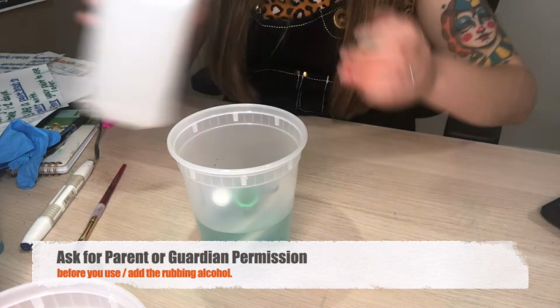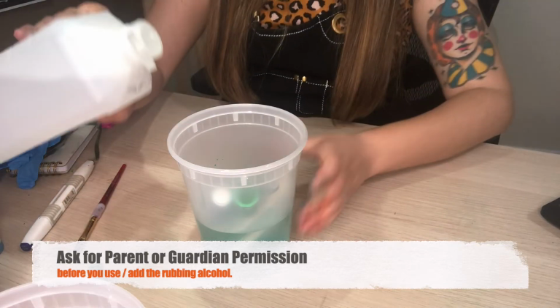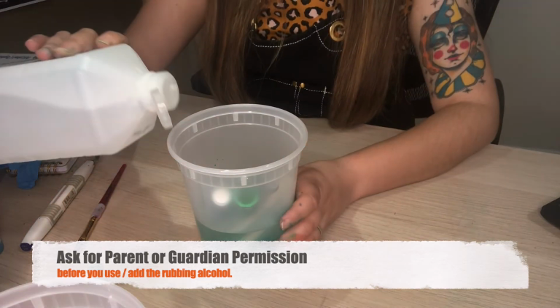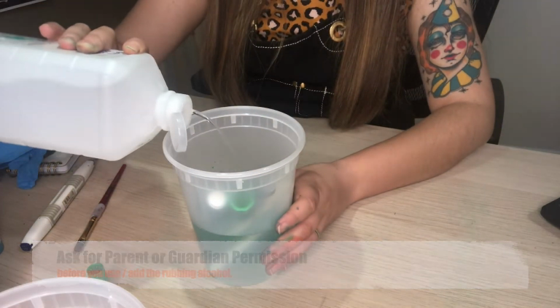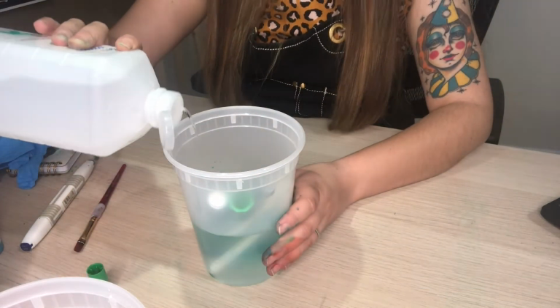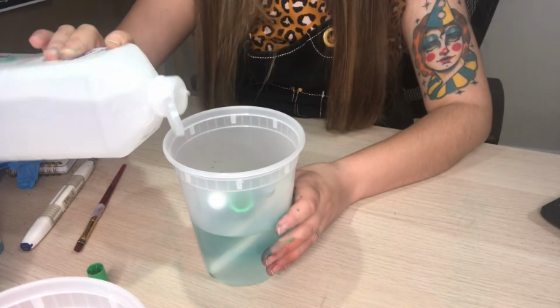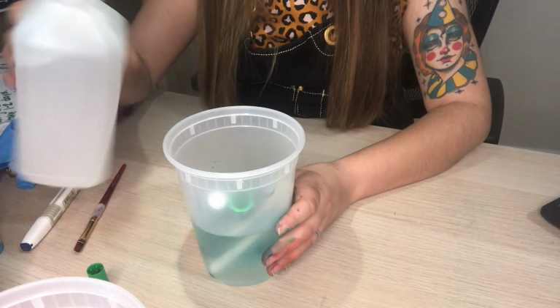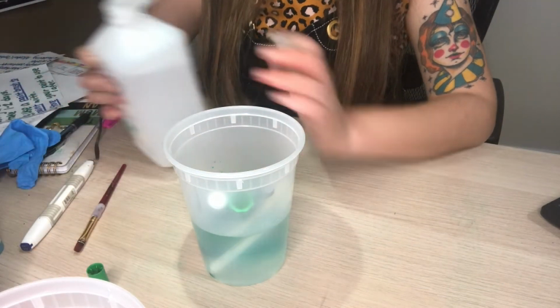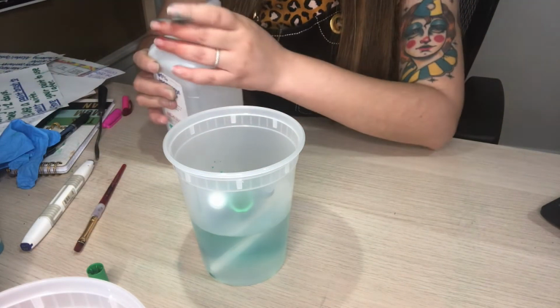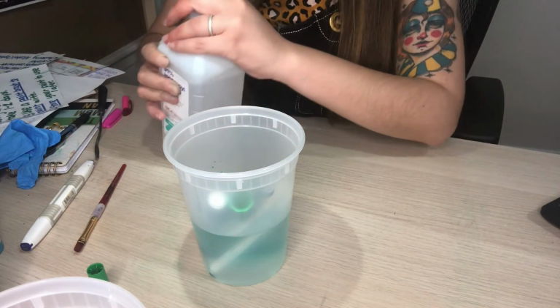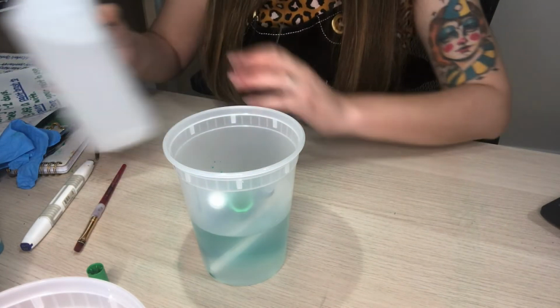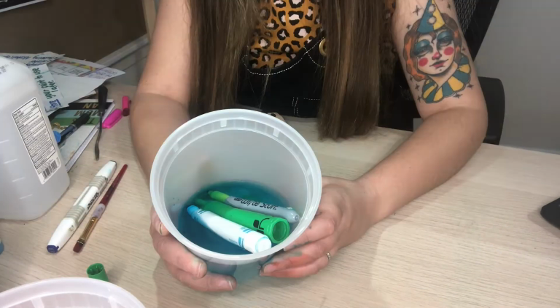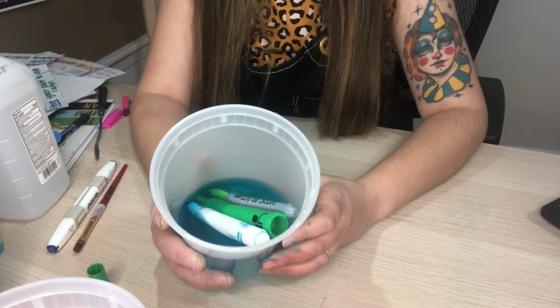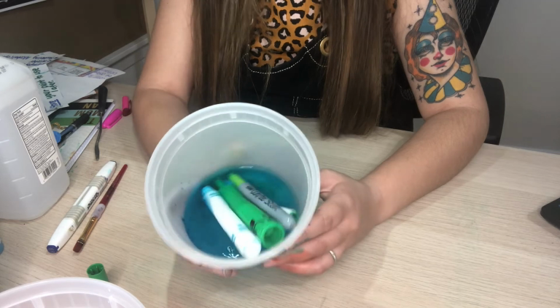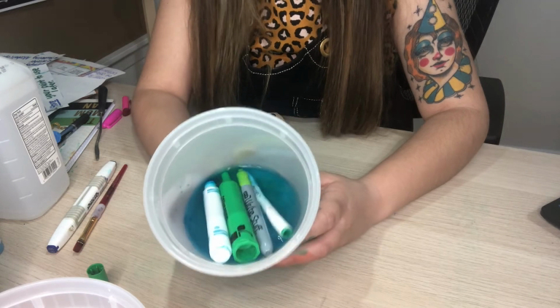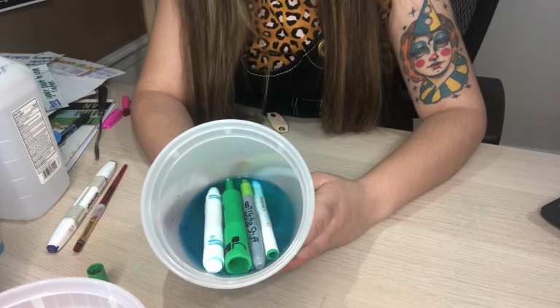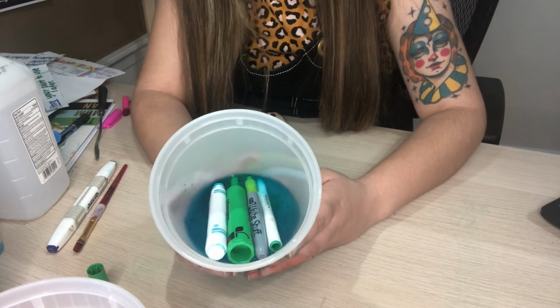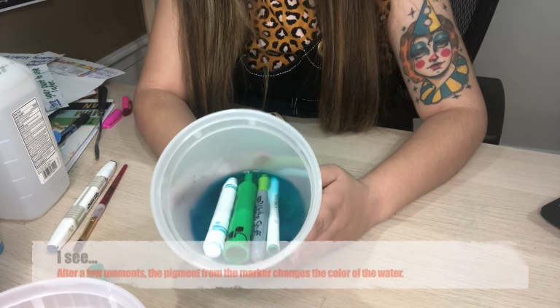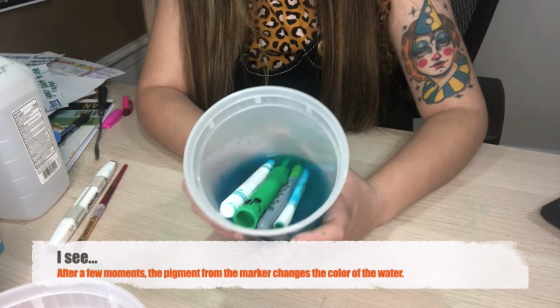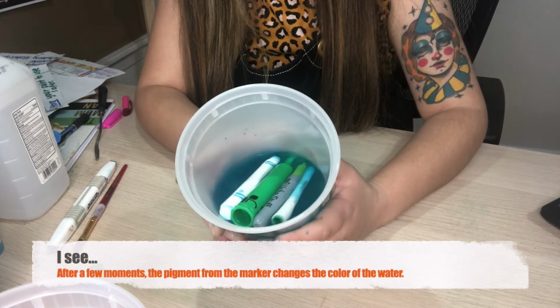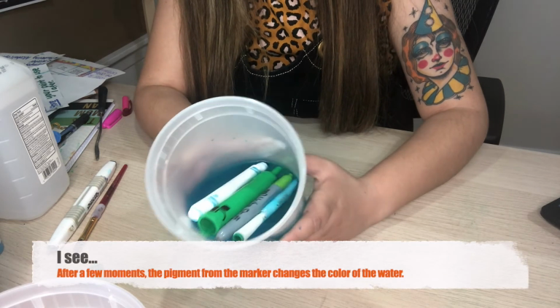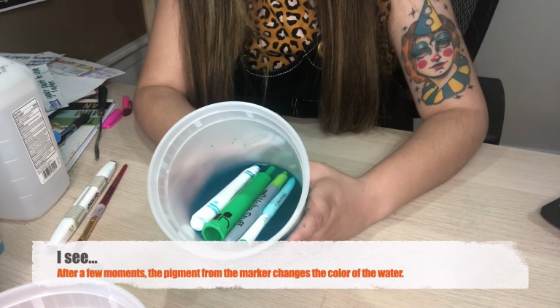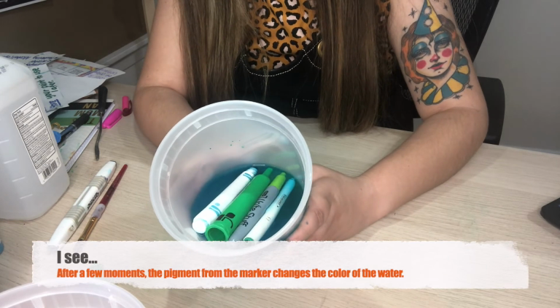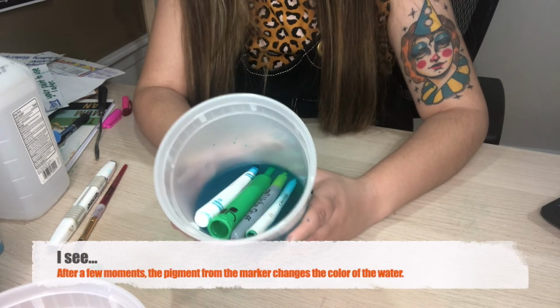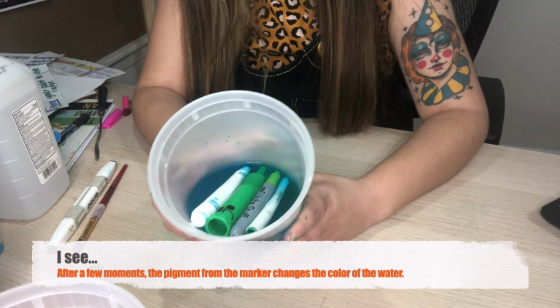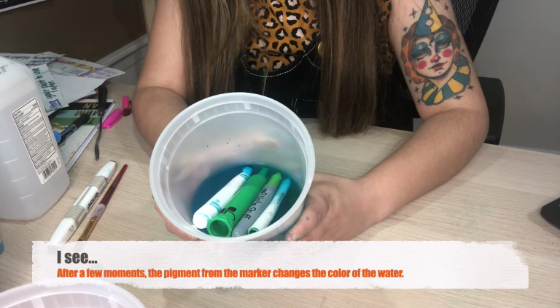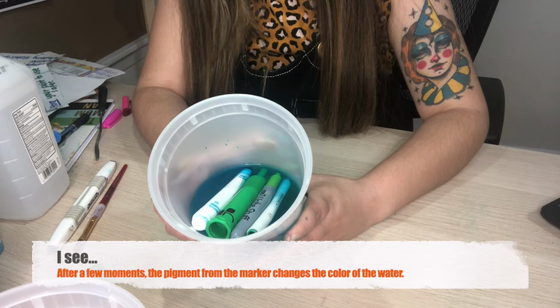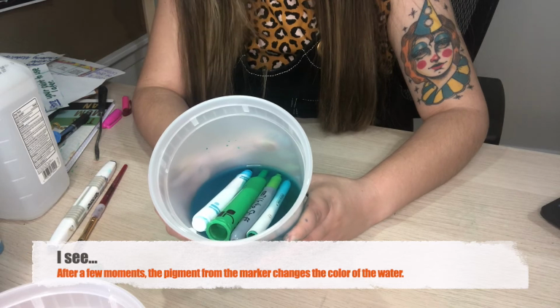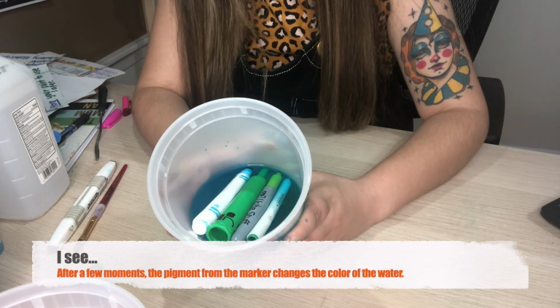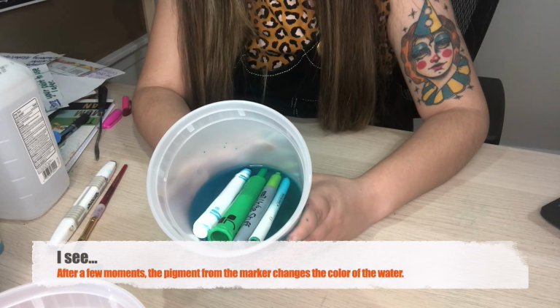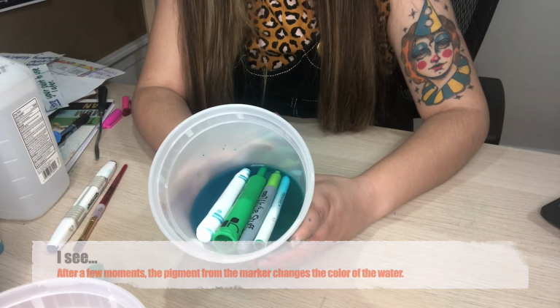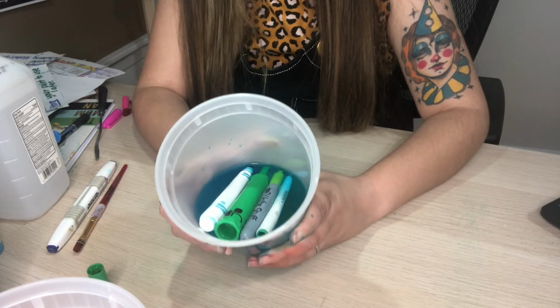What I'm going to do is just add a little bit to that mixture. If we look at this mixture, it's only been in there for a couple of seconds and we can already see the color start to drain from the marker.